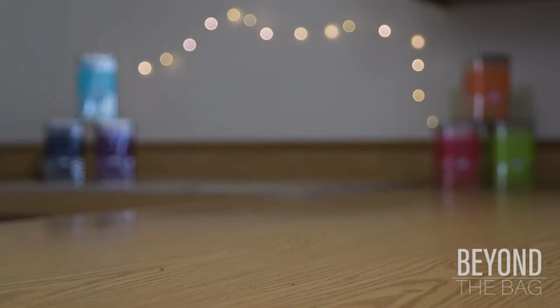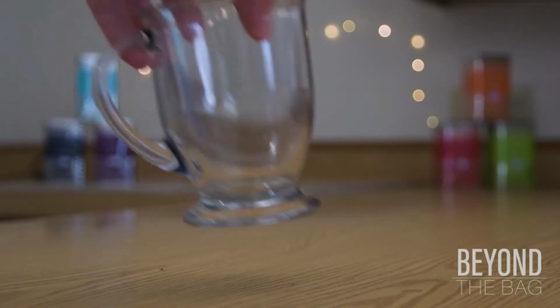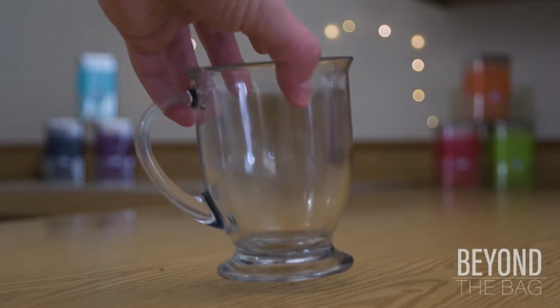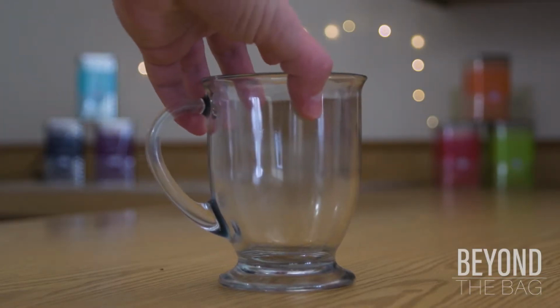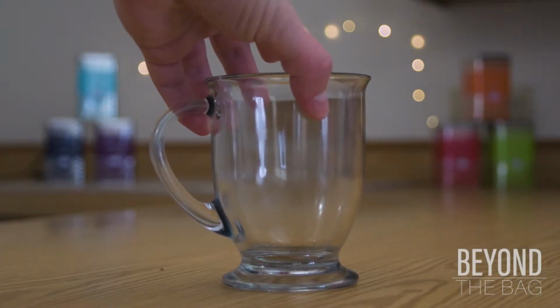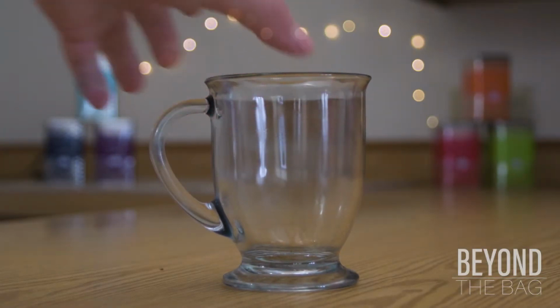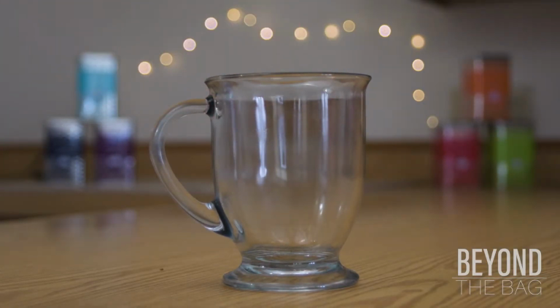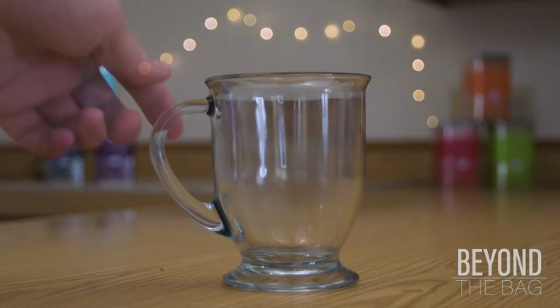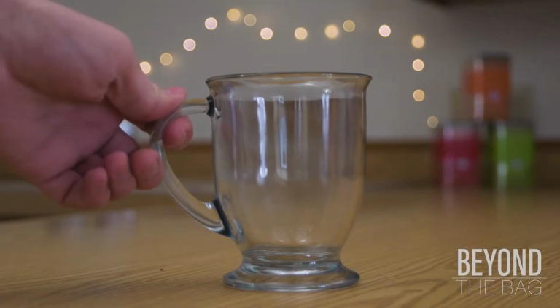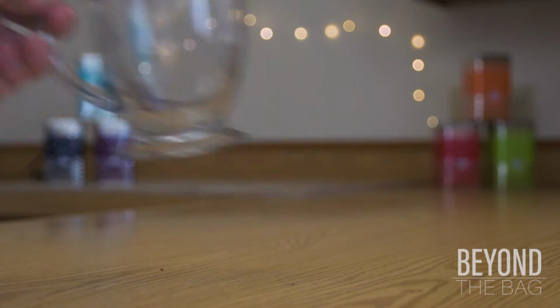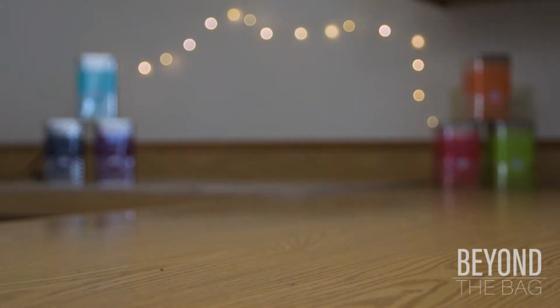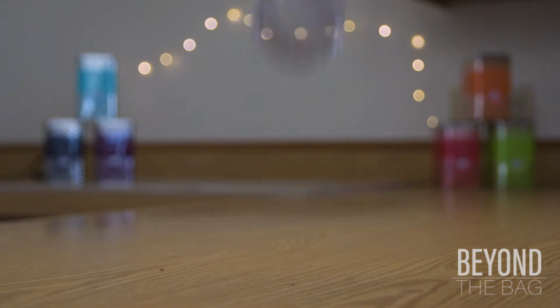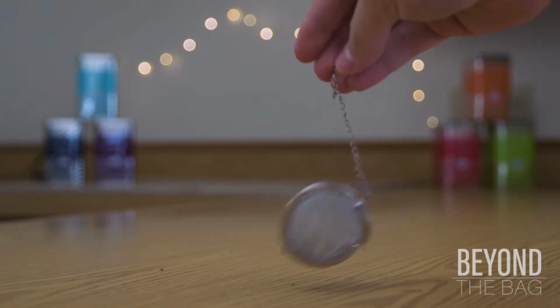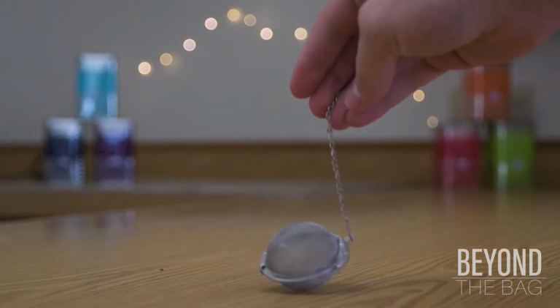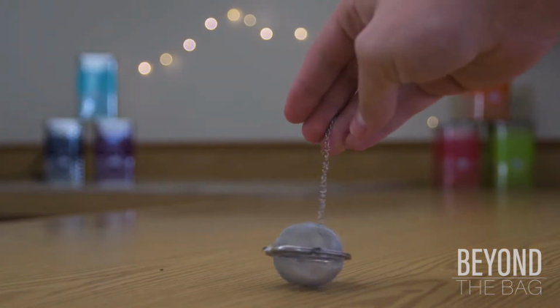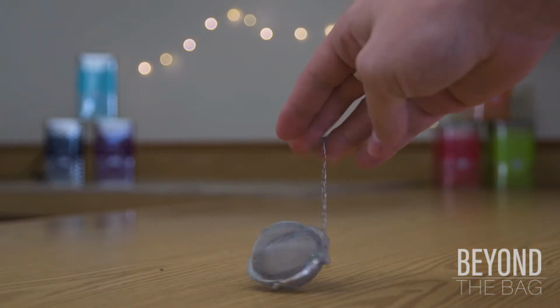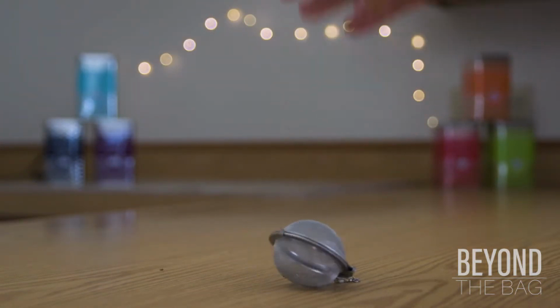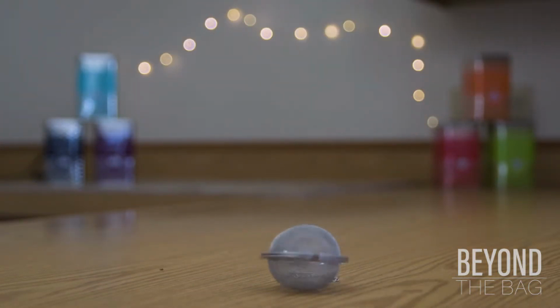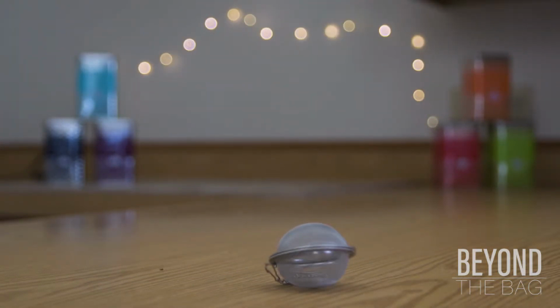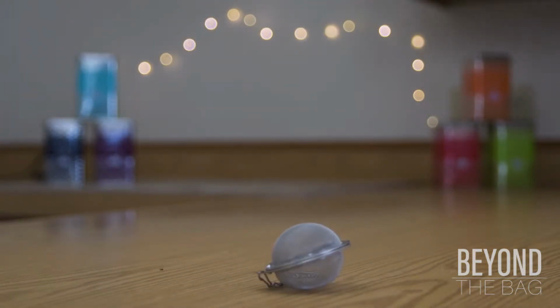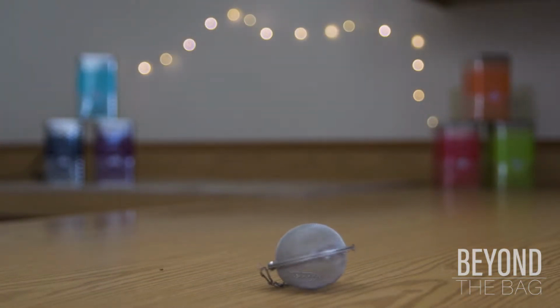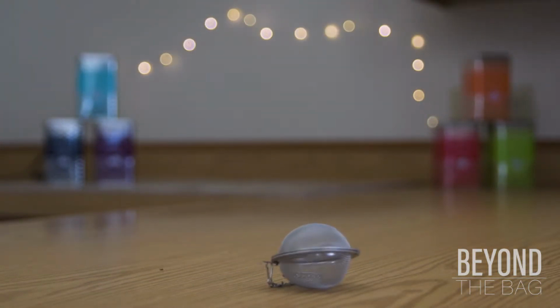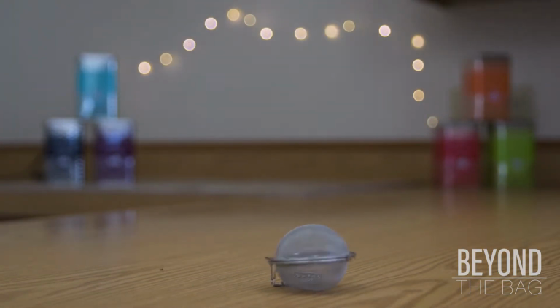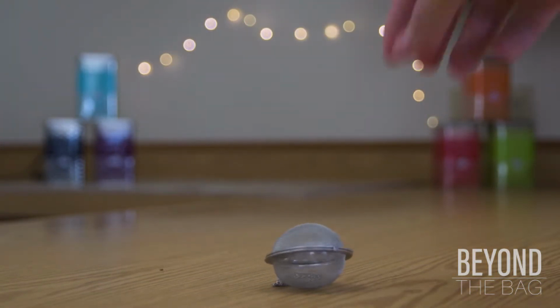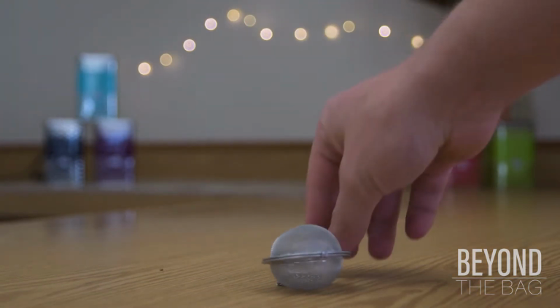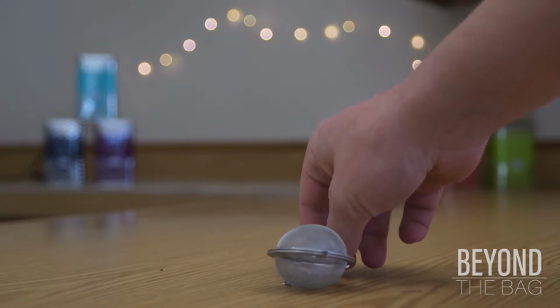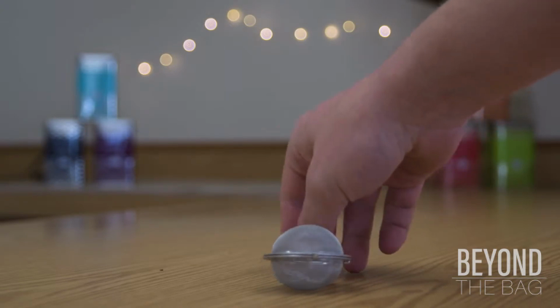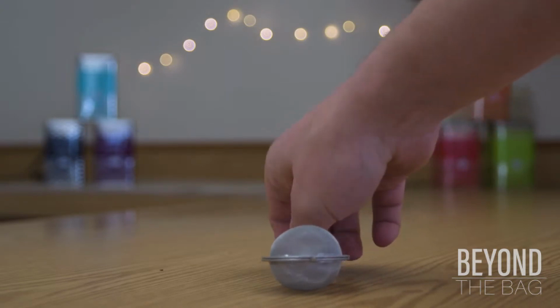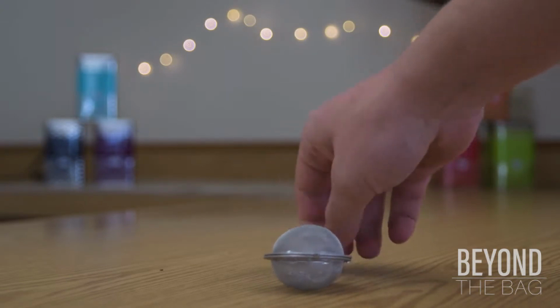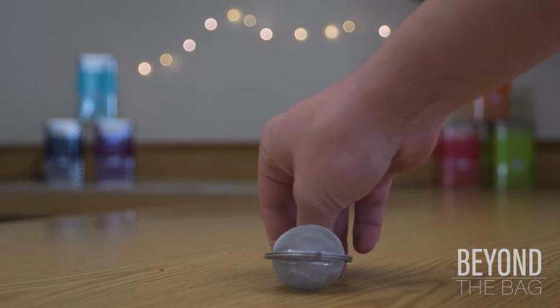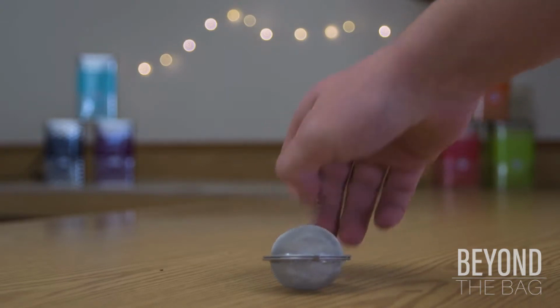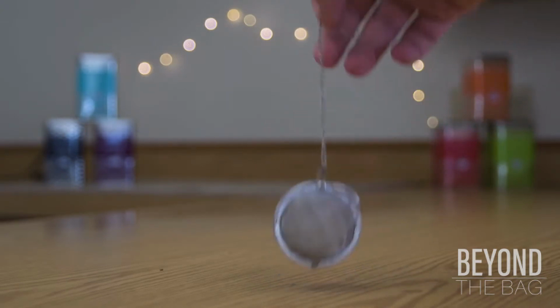Today we're going to be taking a look at one of my favorite tea making devices ever — the t-ball. It's basically a reusable tea bag that makes the barrier to entry into loose leaf quite easy.